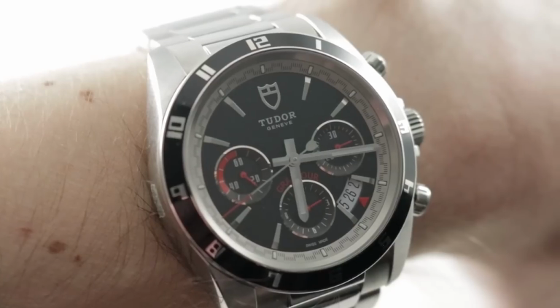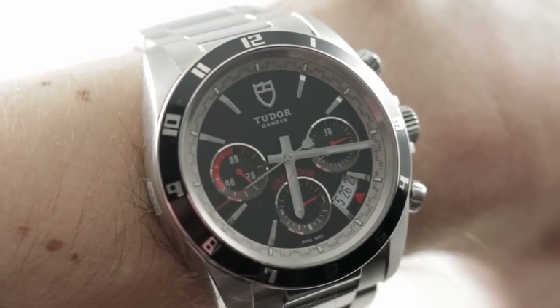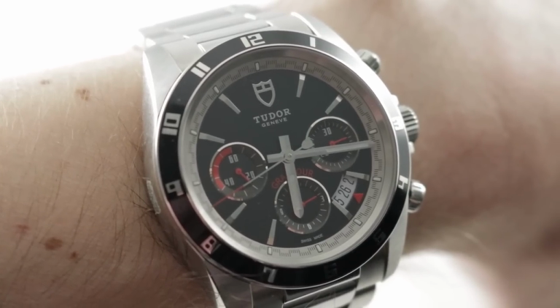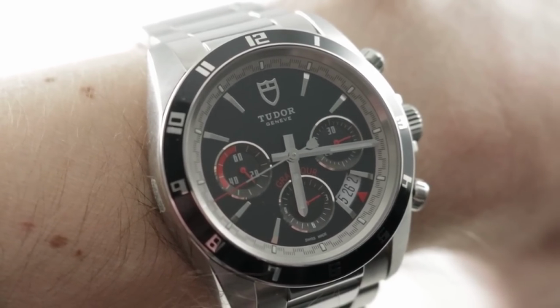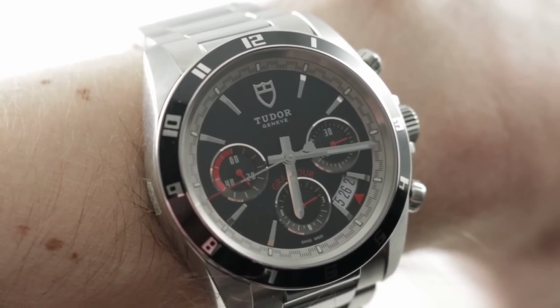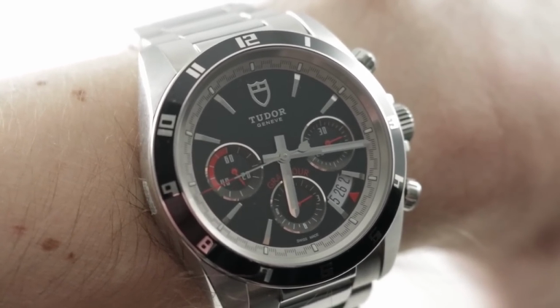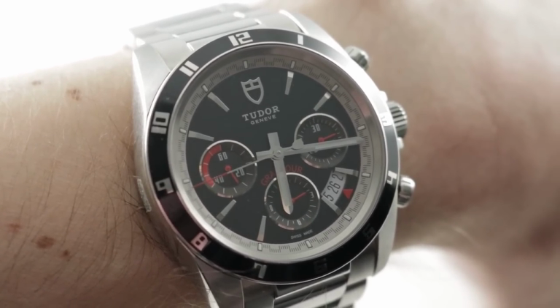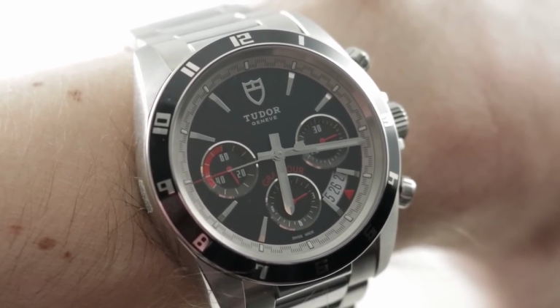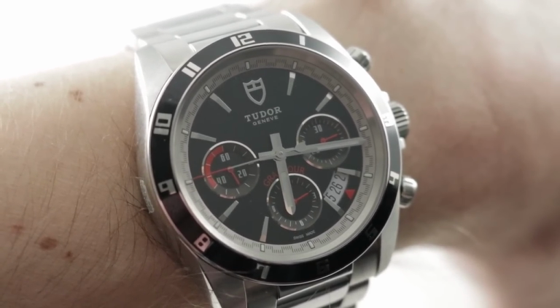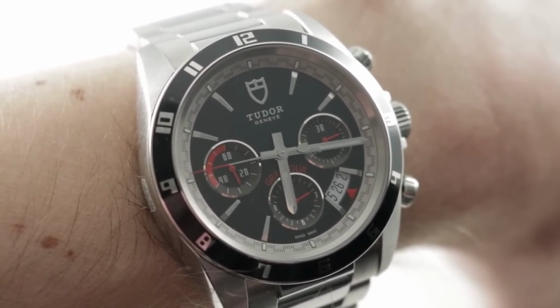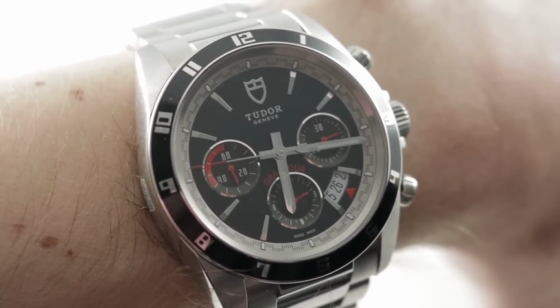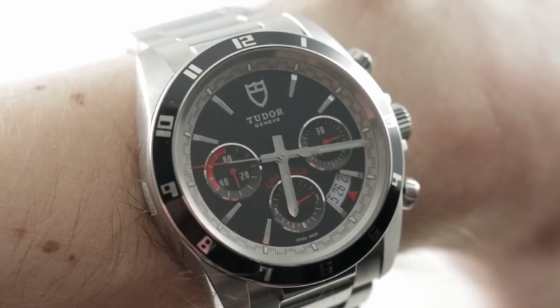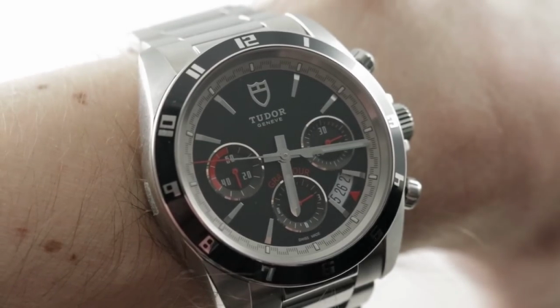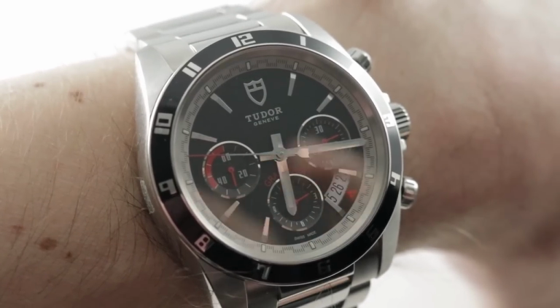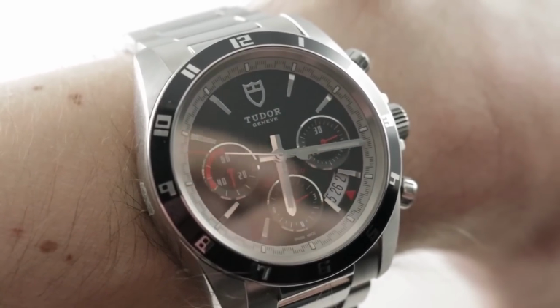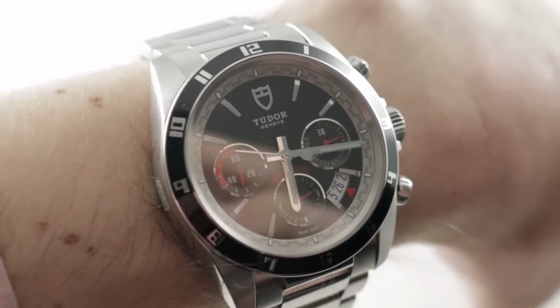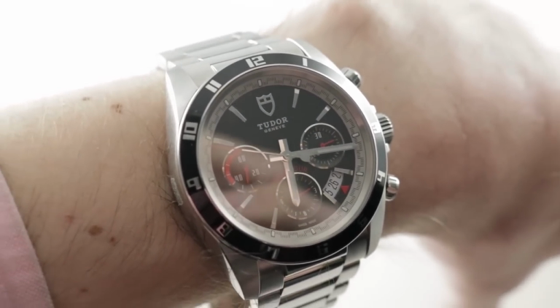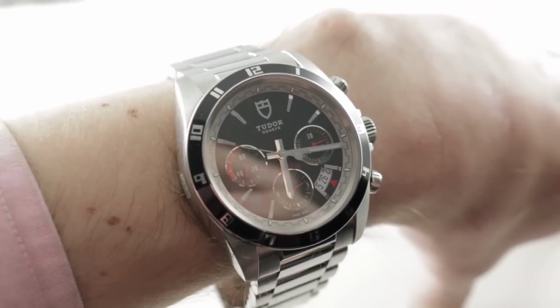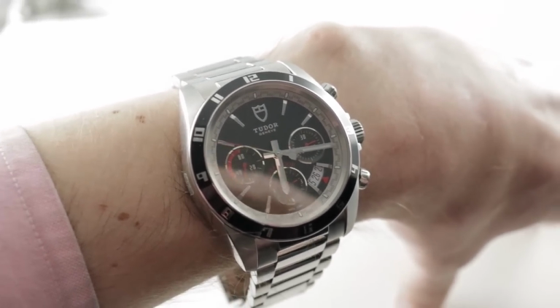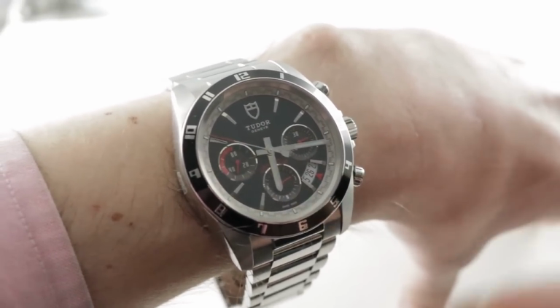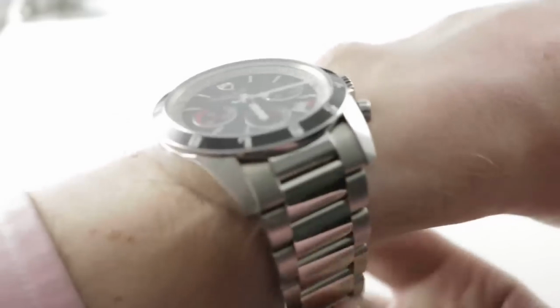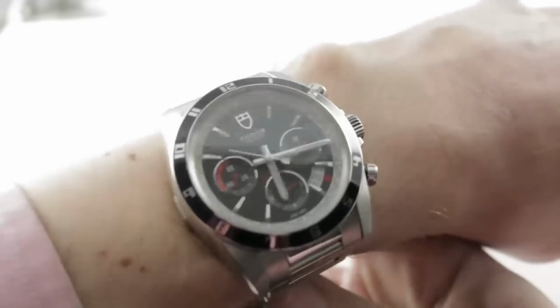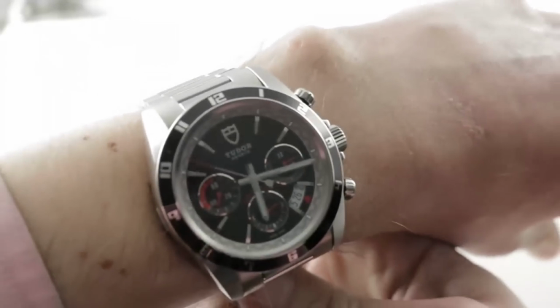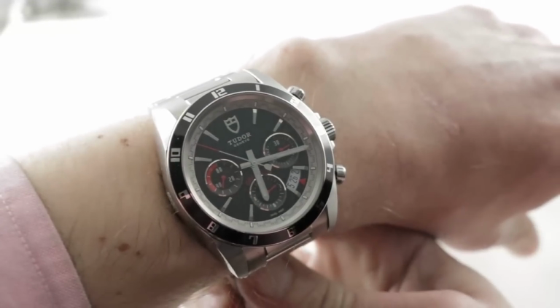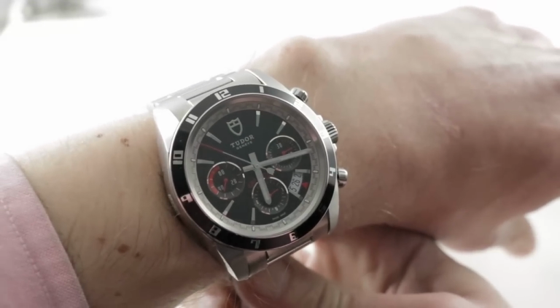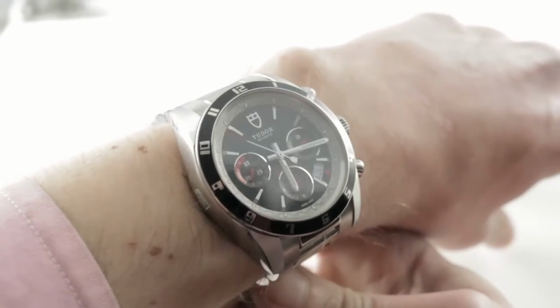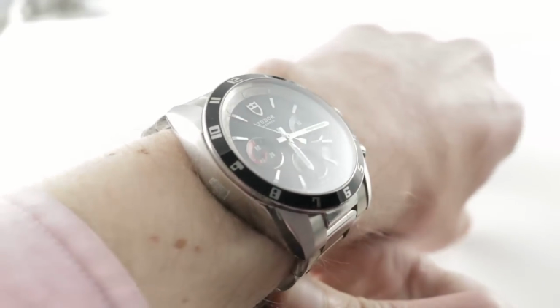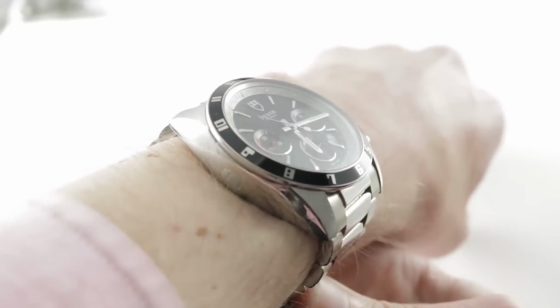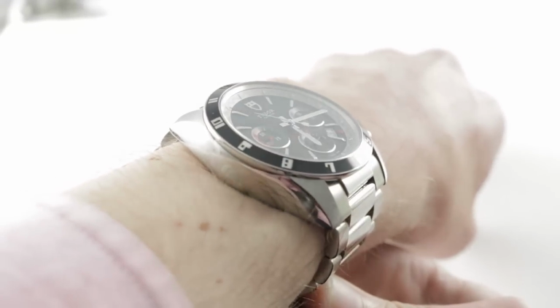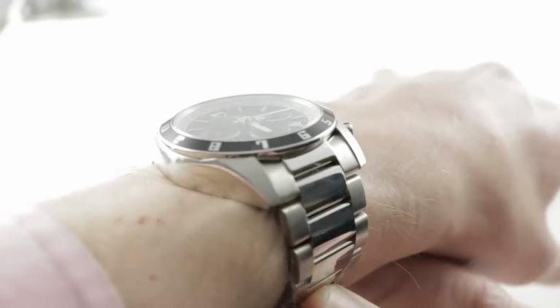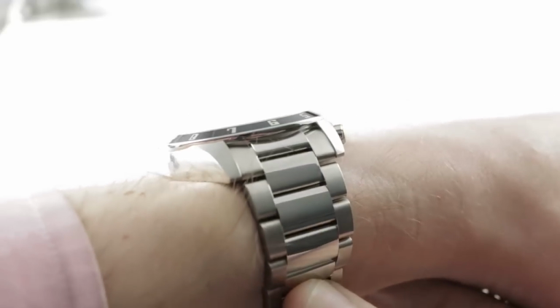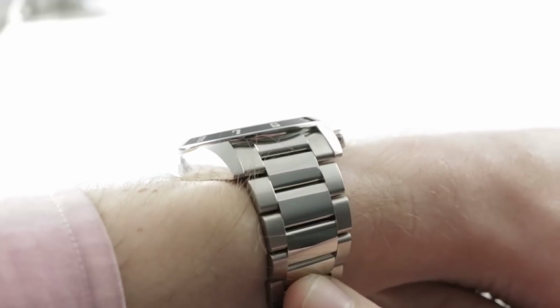Hi, I'm Tim. Welcome to our channel and thanks for logging on. If you enjoyed these videos, do me a favor and subscribe to our YouTube channel right here on Watchbox Reviews — I would really appreciate it, and I promise to update daily. If you love this watch, you can see it and purchase it on our website, thewatchbox.com.